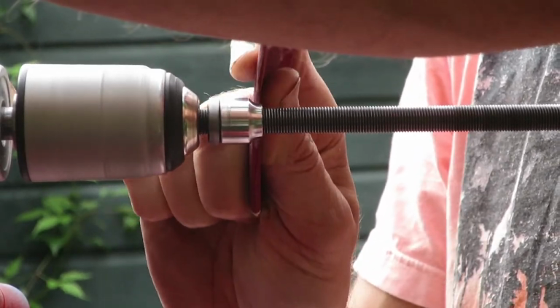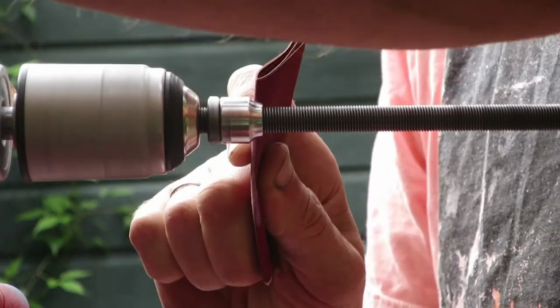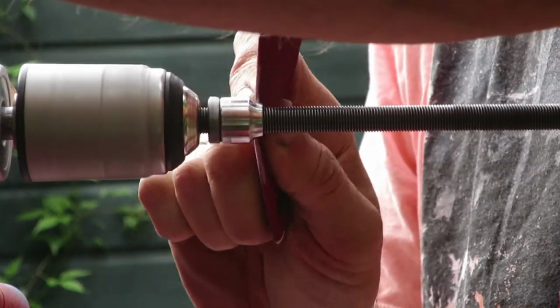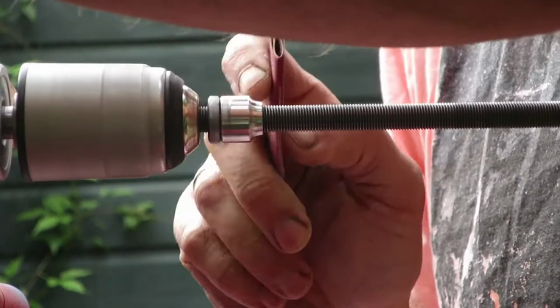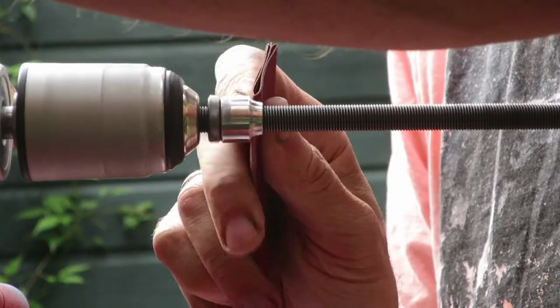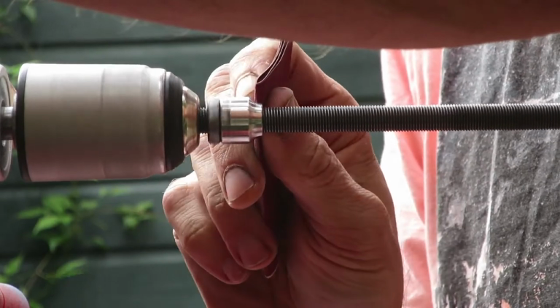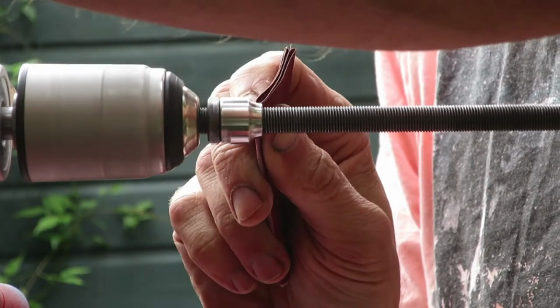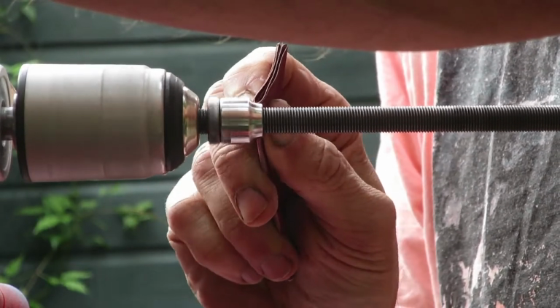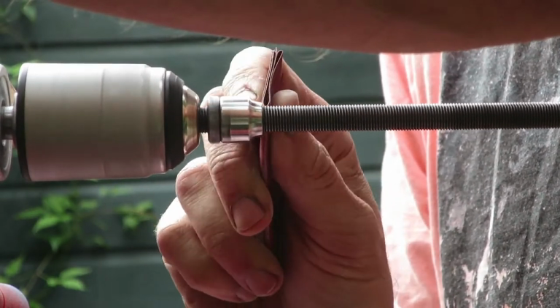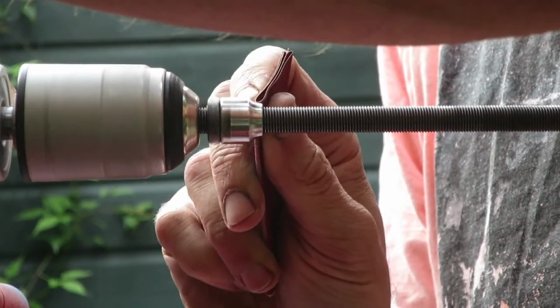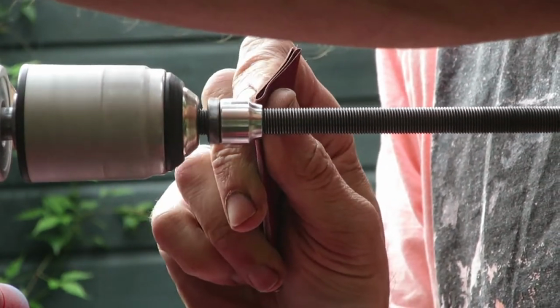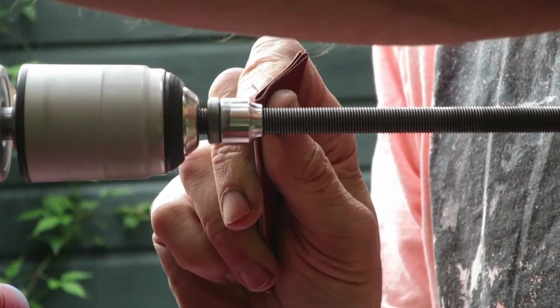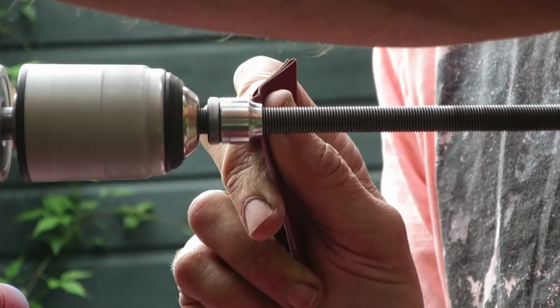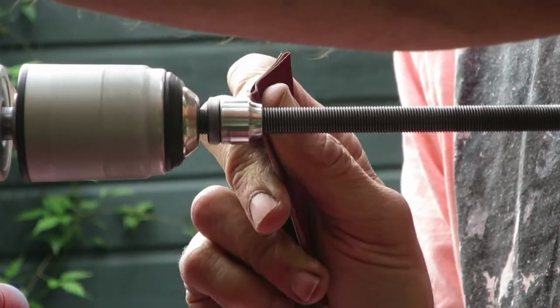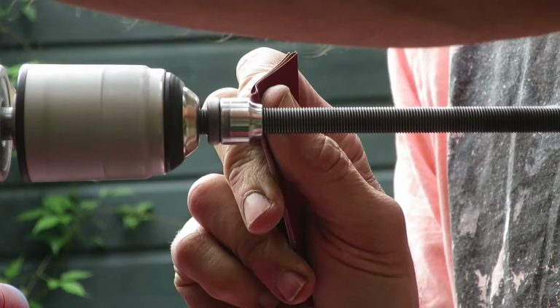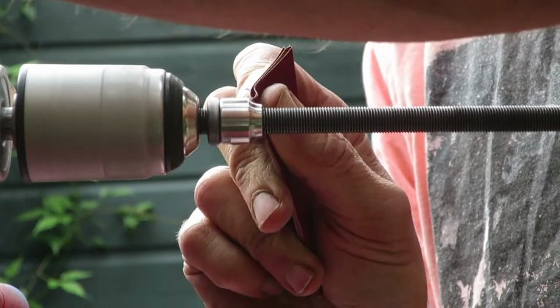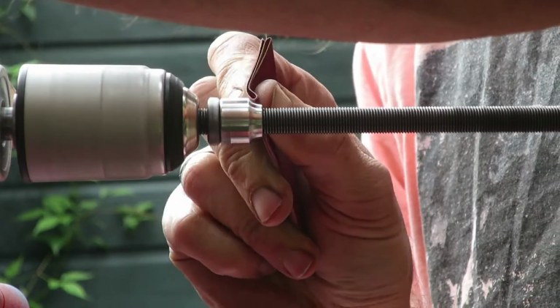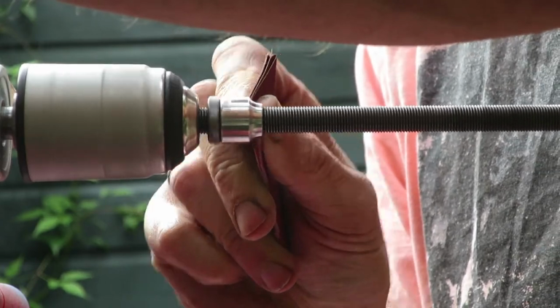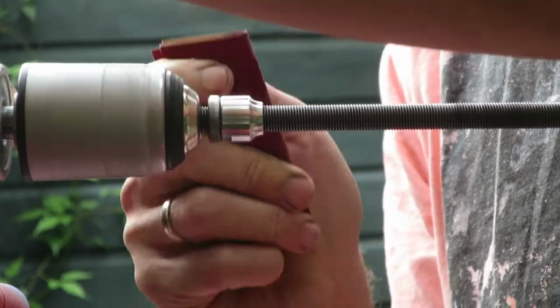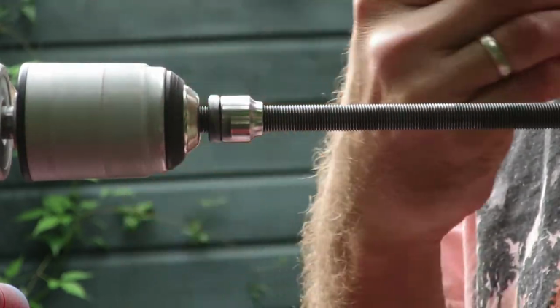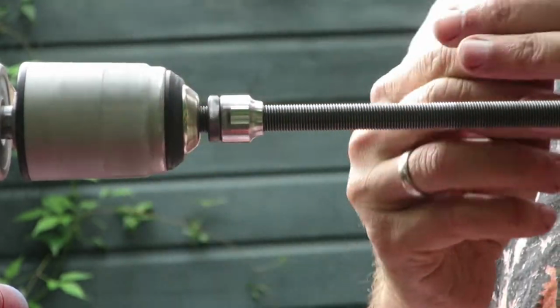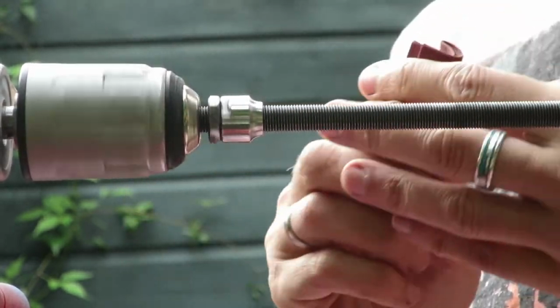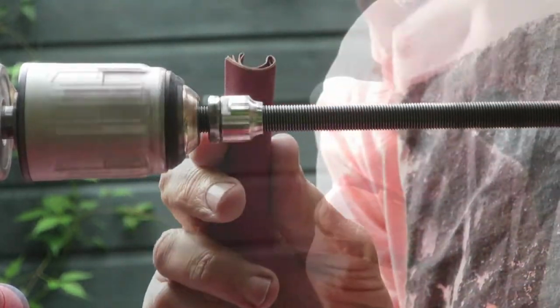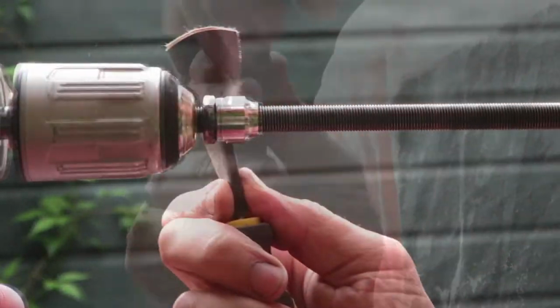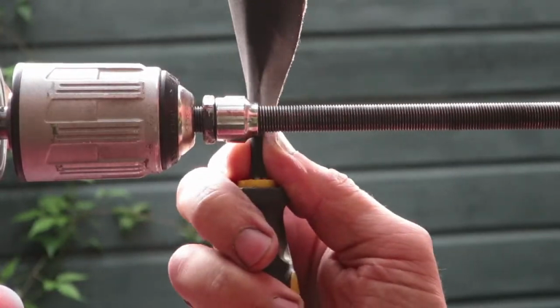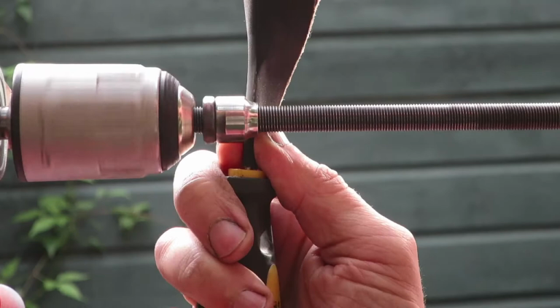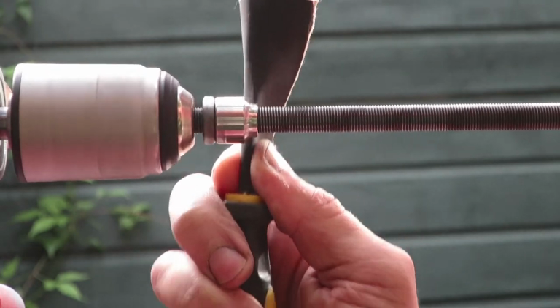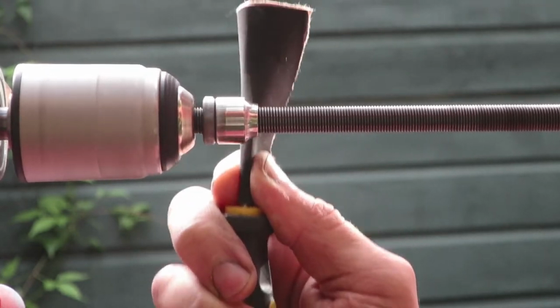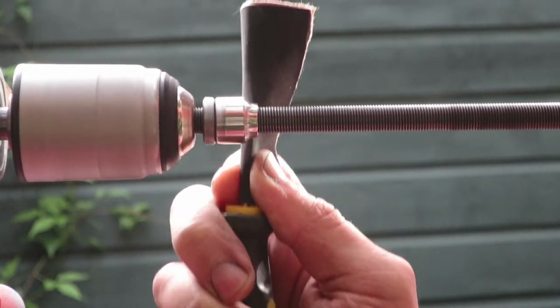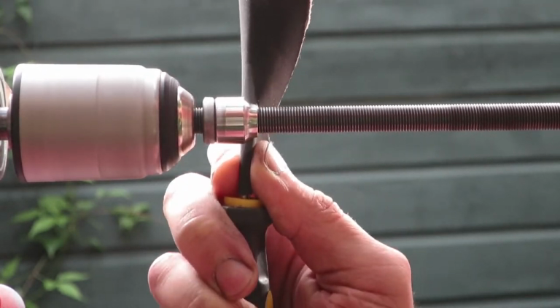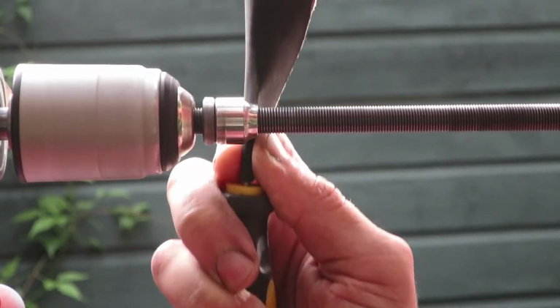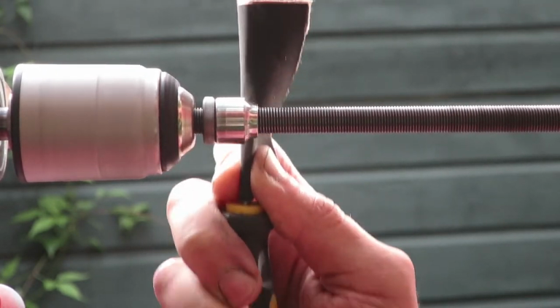You can see that I use my hand so the drill is not on autopilot. If you want to add more pressure you can use a screwdriver to more easily sand it down, and that's it.